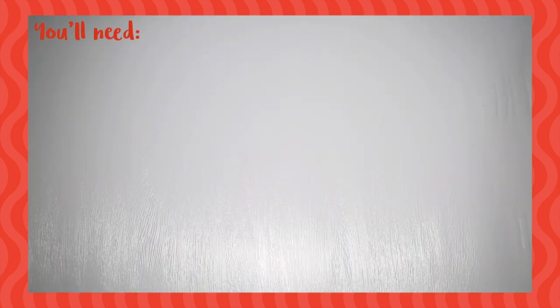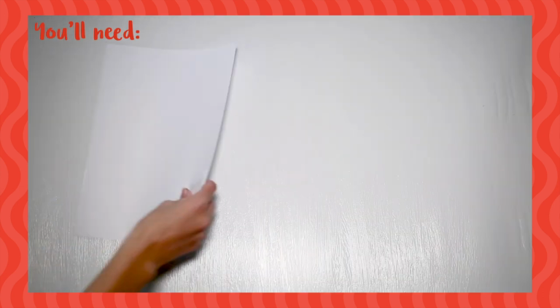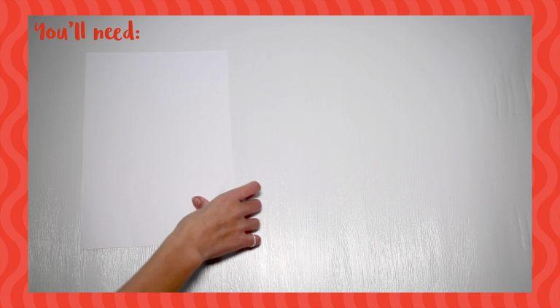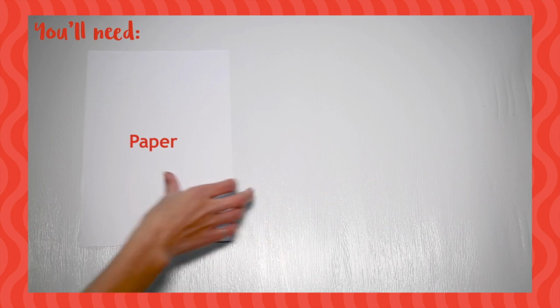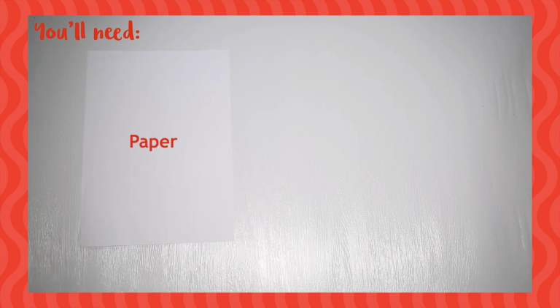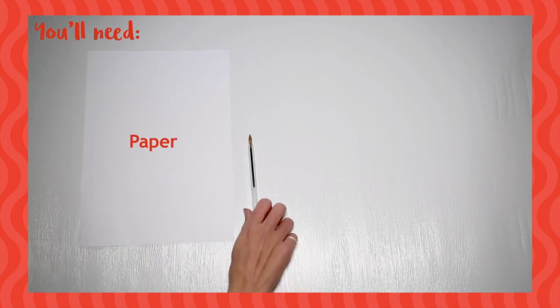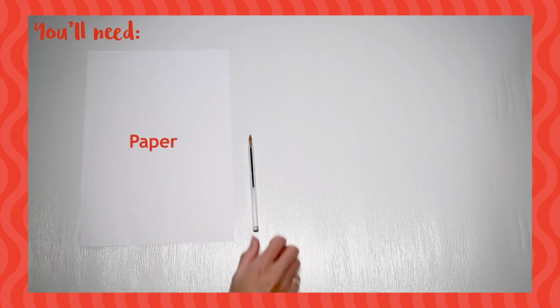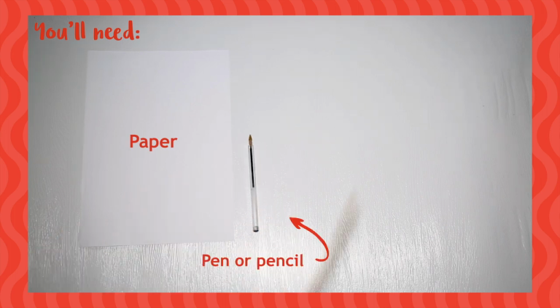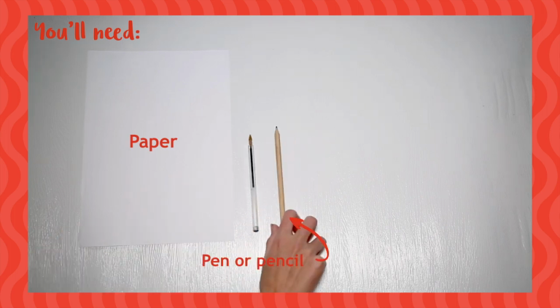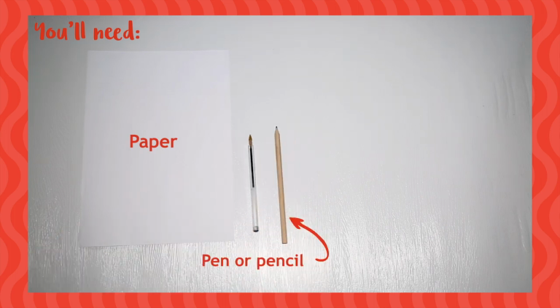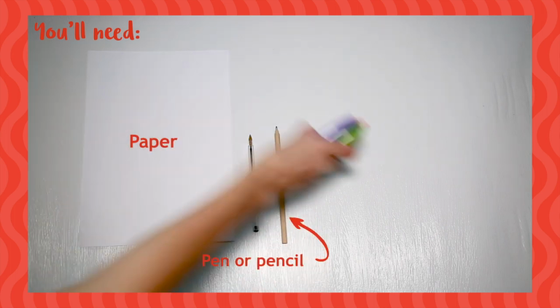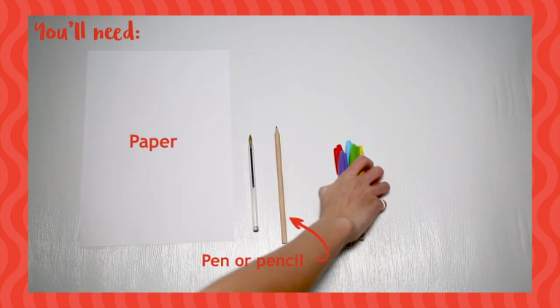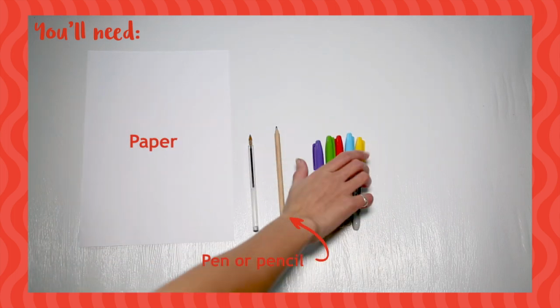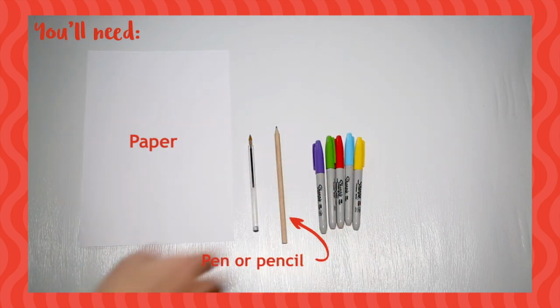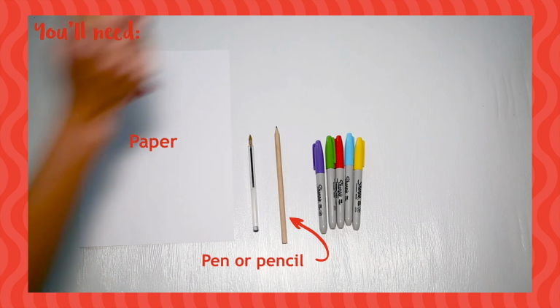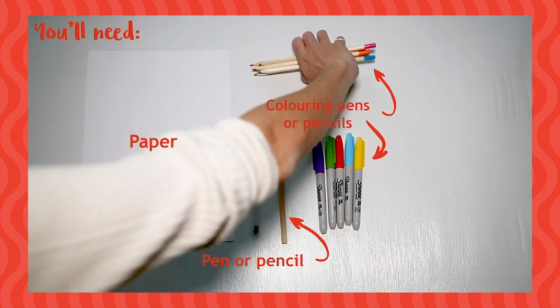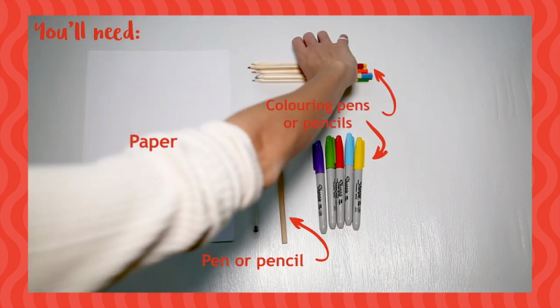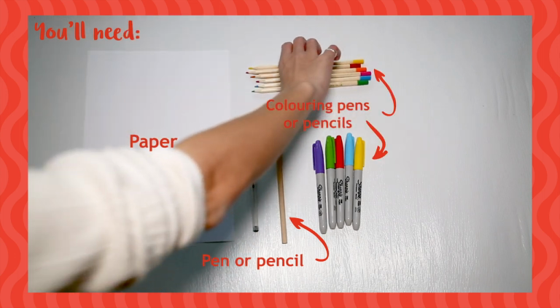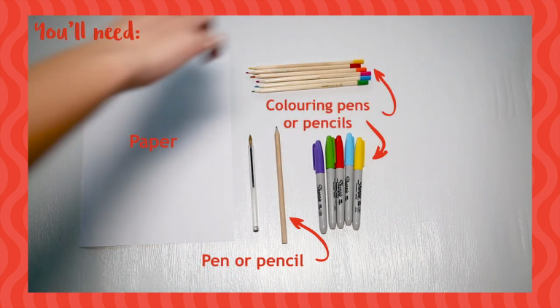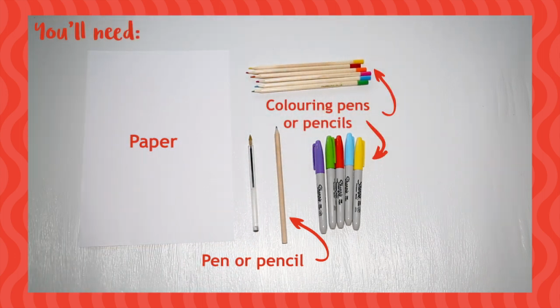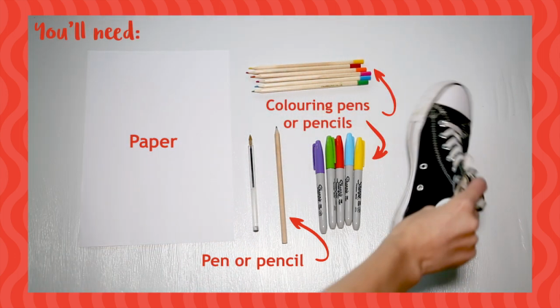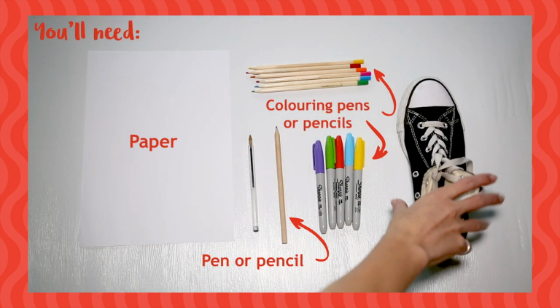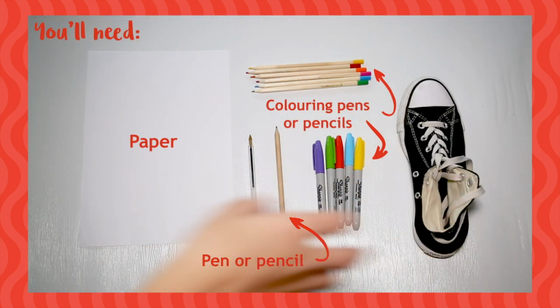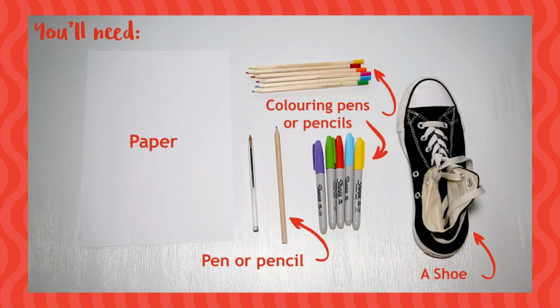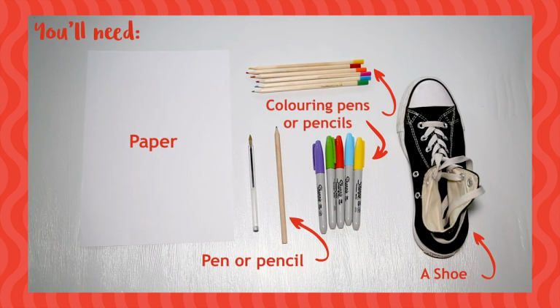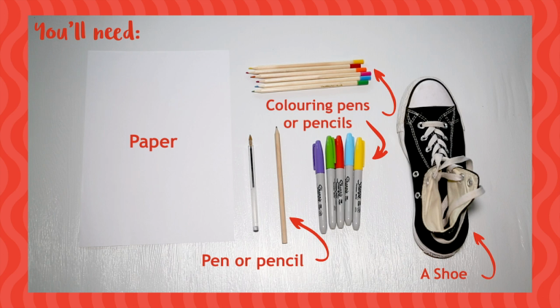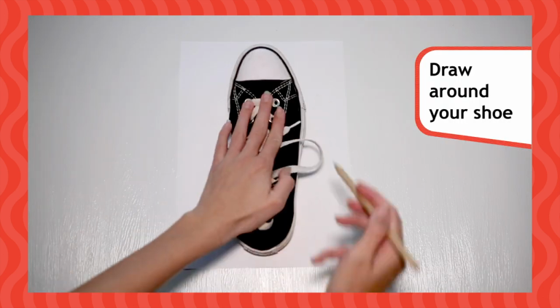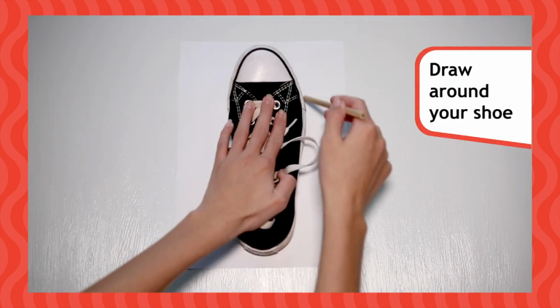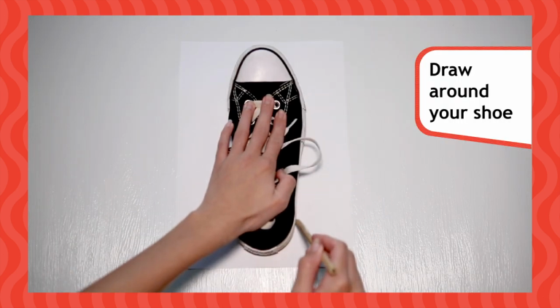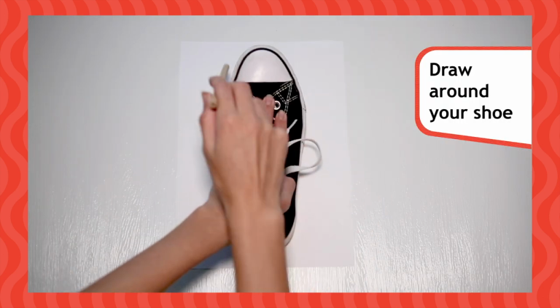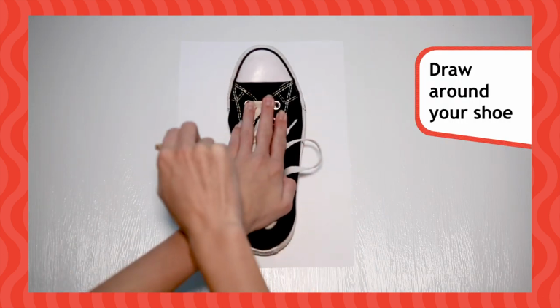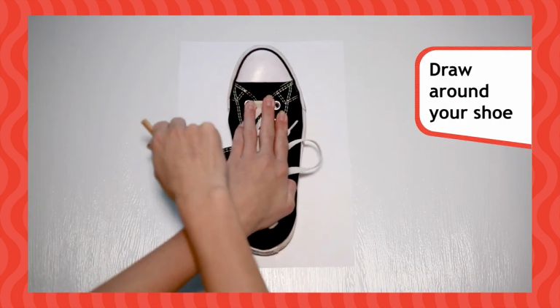It's time to find a piece of paper, a pen or pencil, some colouring pens or pencils, and one of your shoes. Make sure it's not too dirty or wet on the bottom.